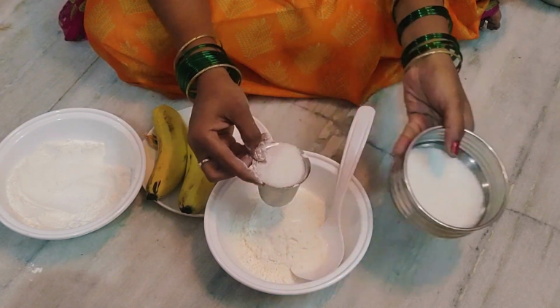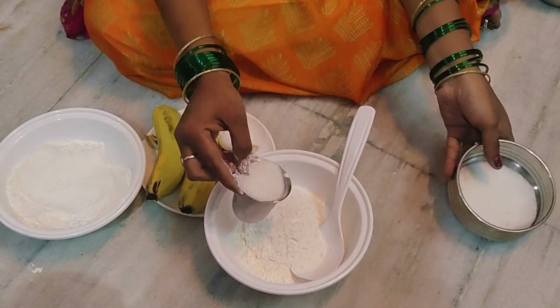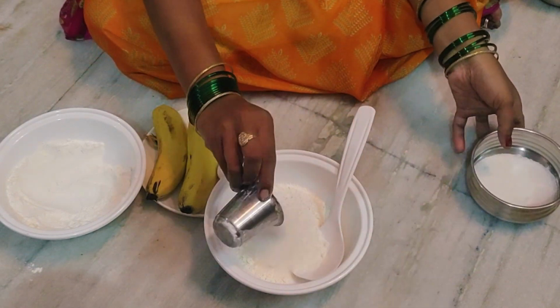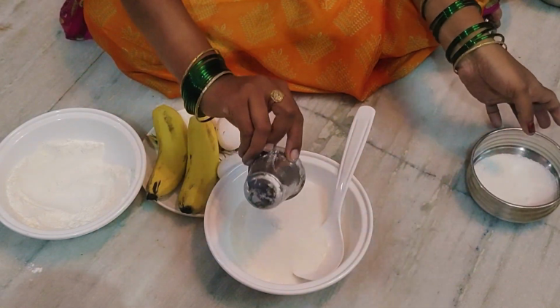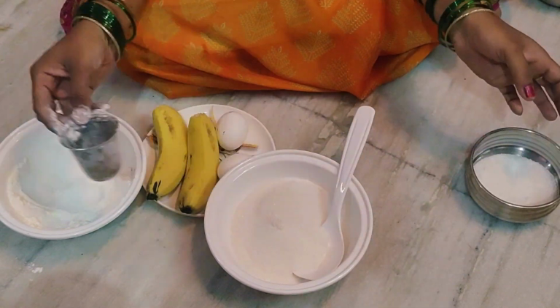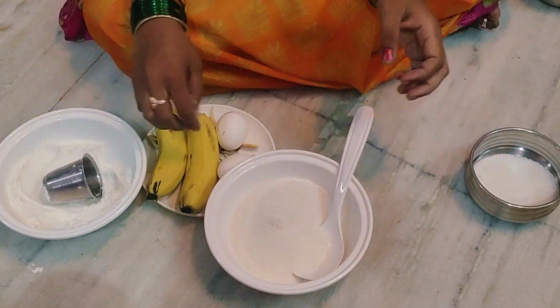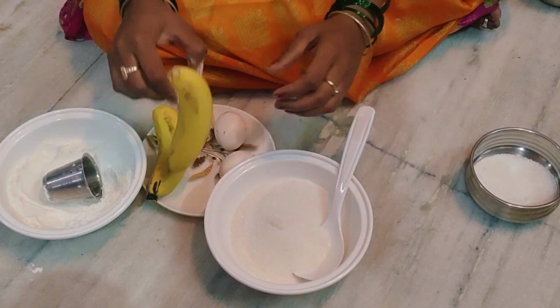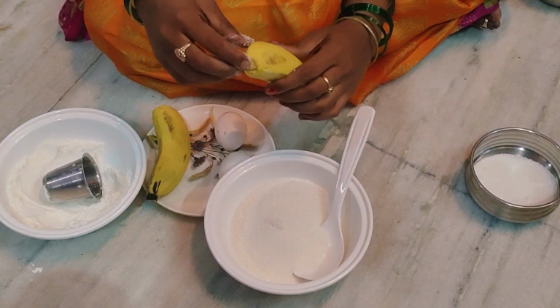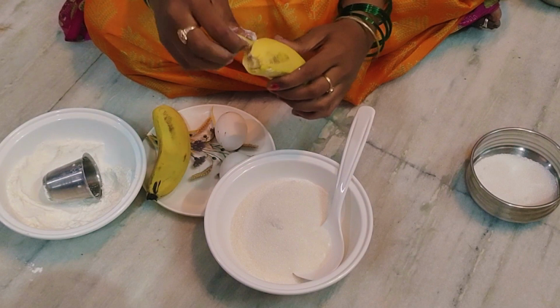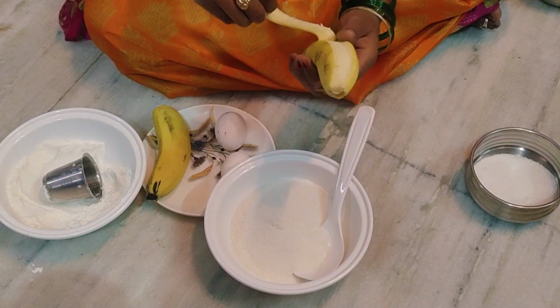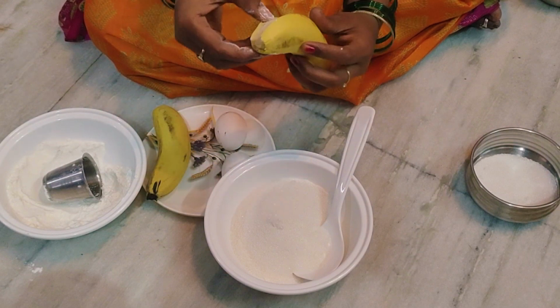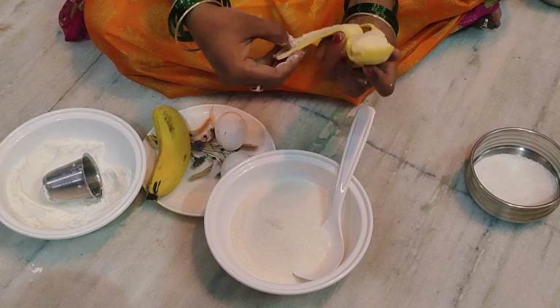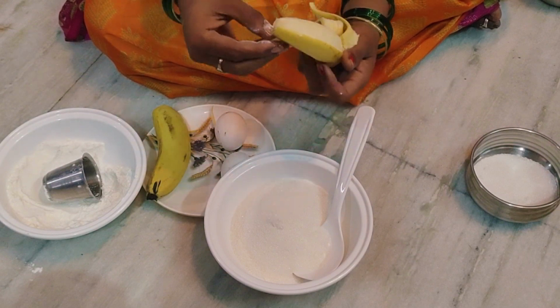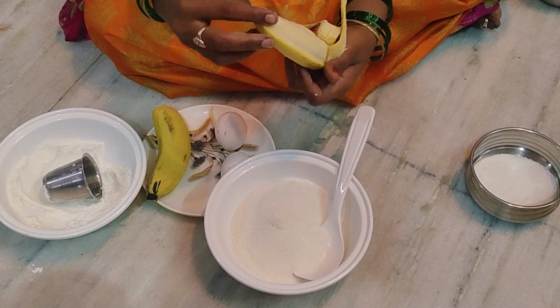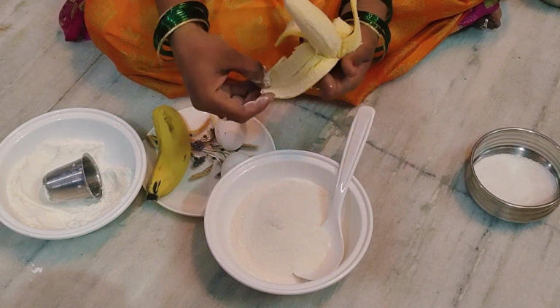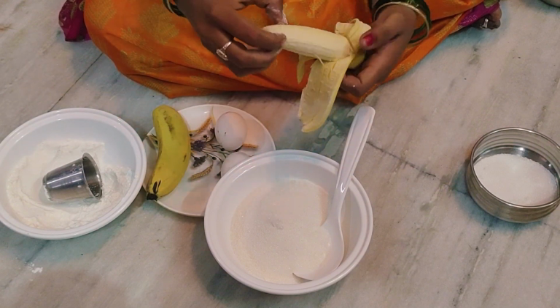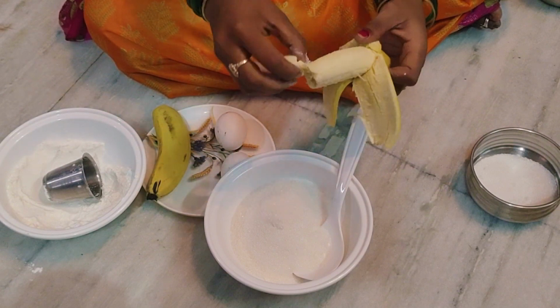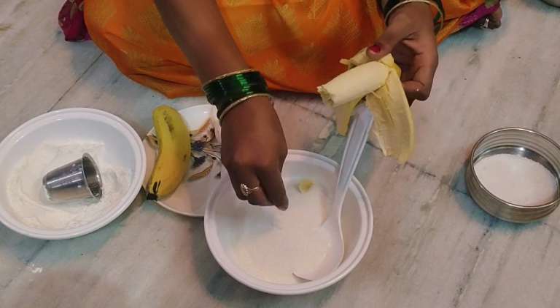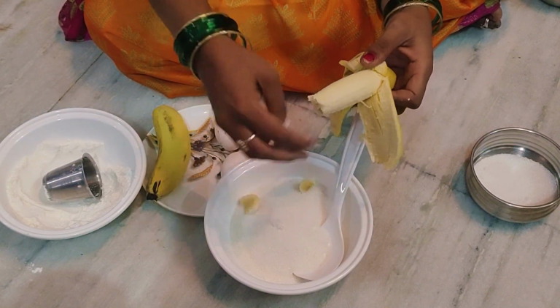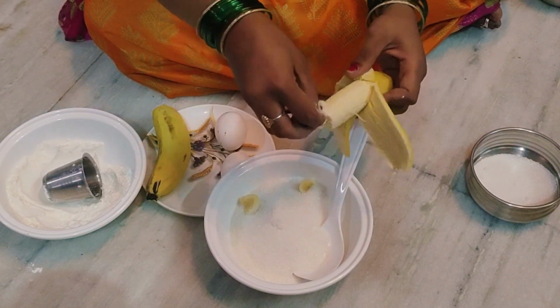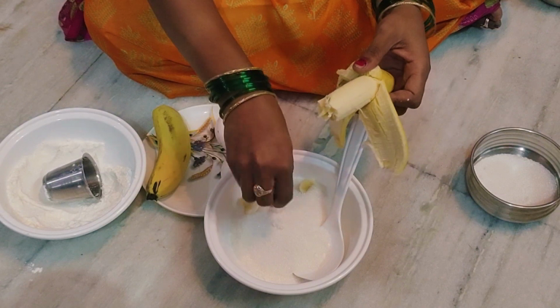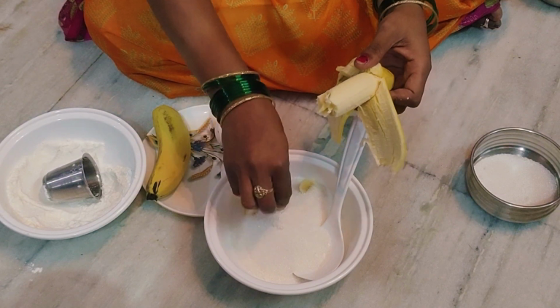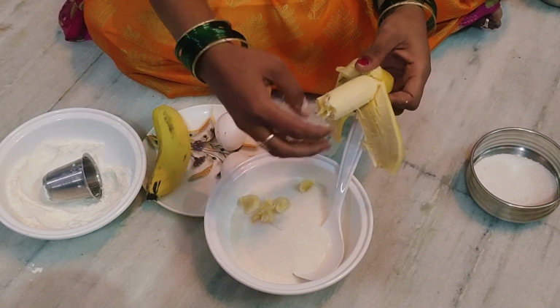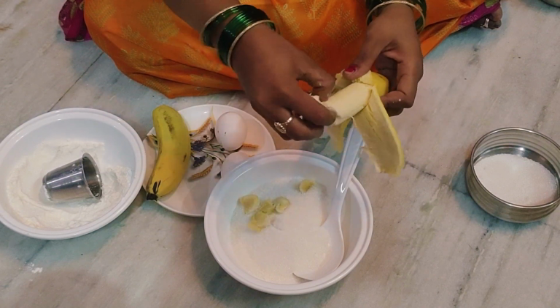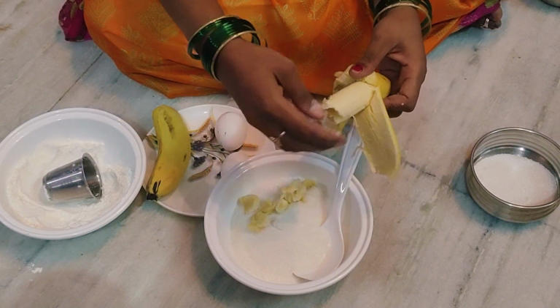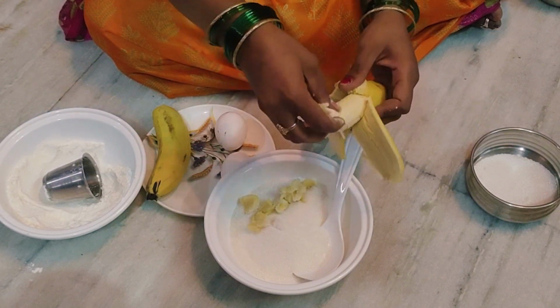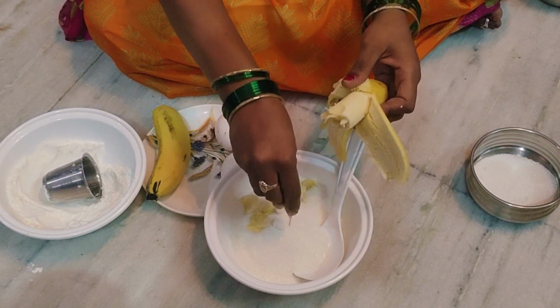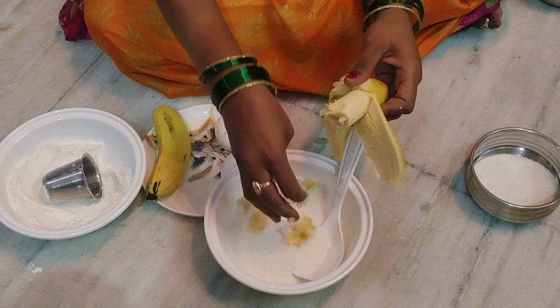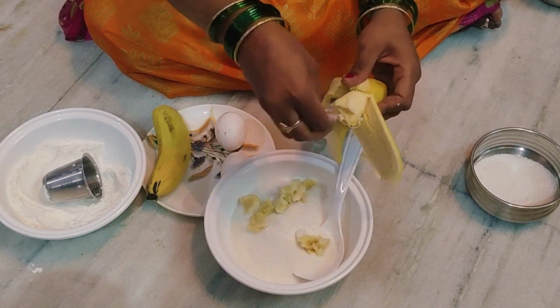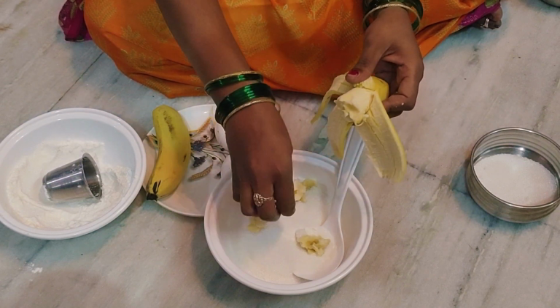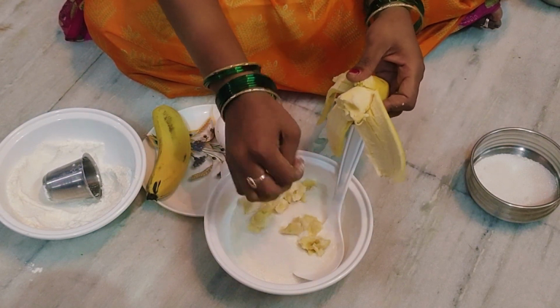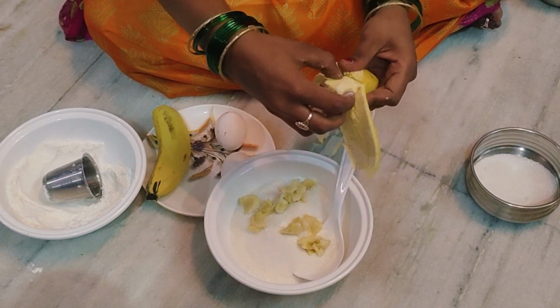First of all, we have two cups of milk. We have a glass of milk. Let's make the sauce — we add a banana. The sauce is finished.